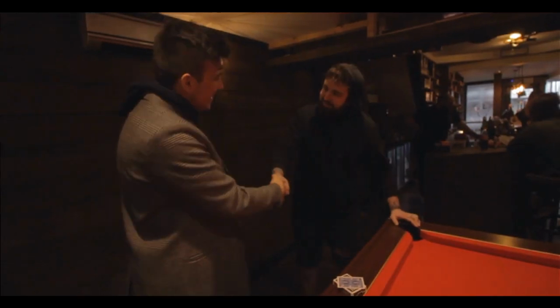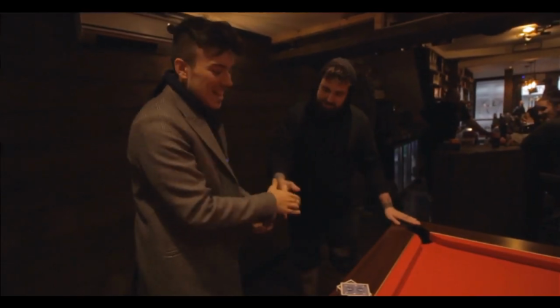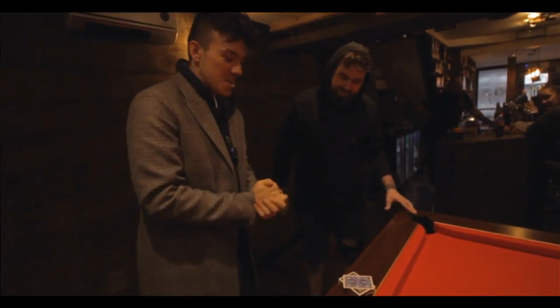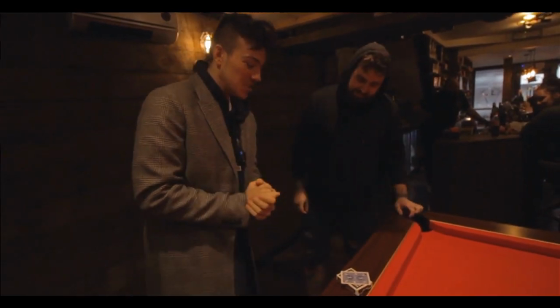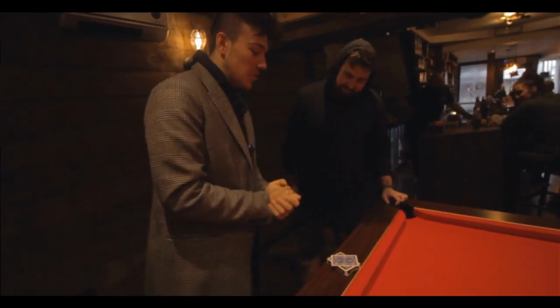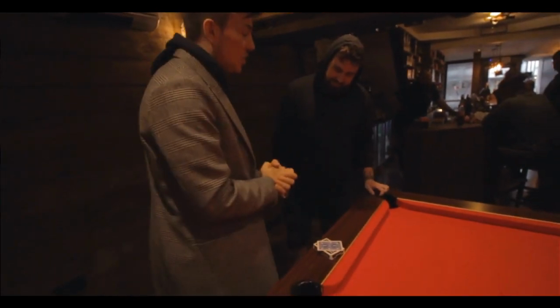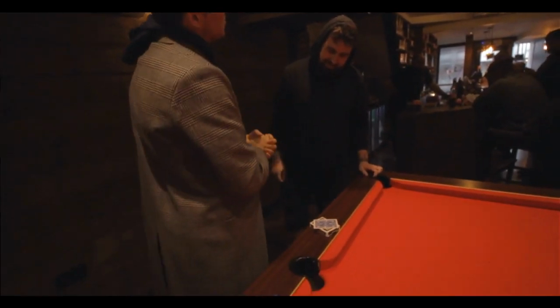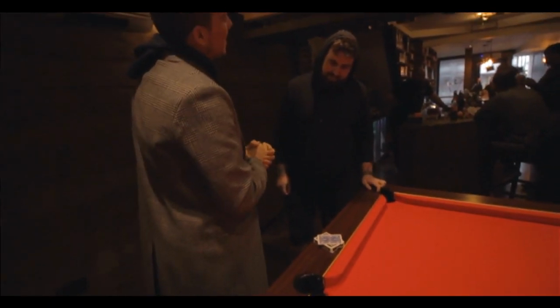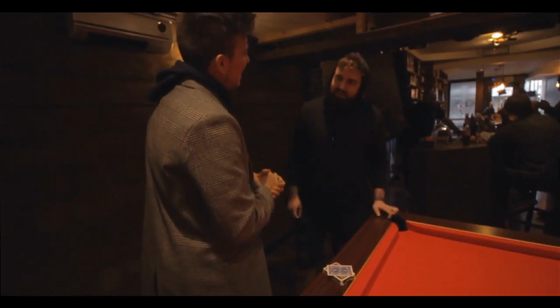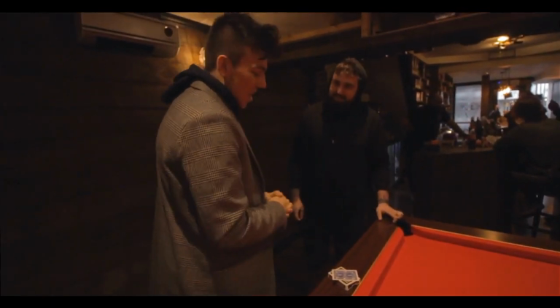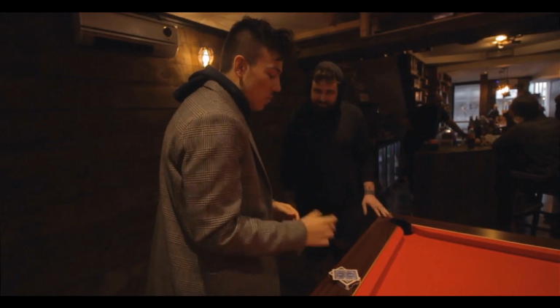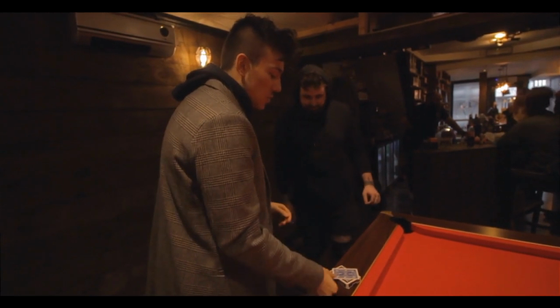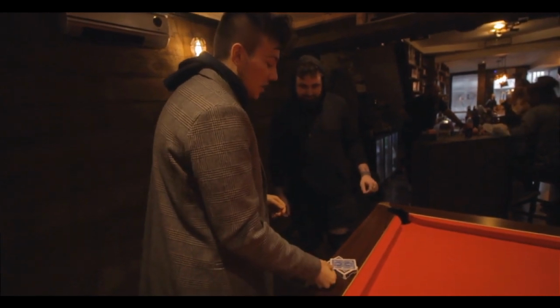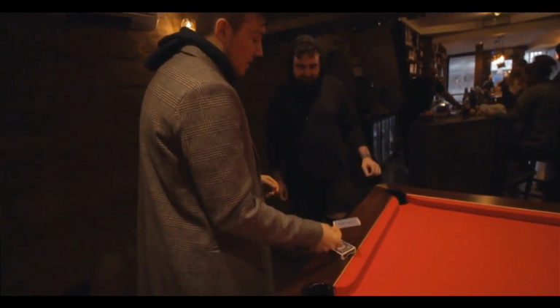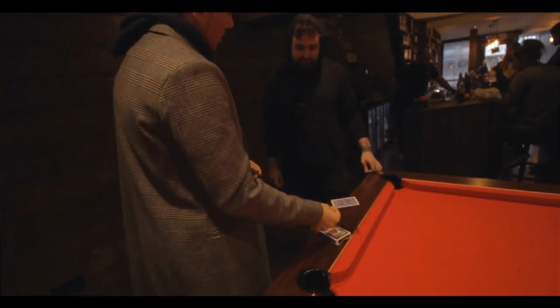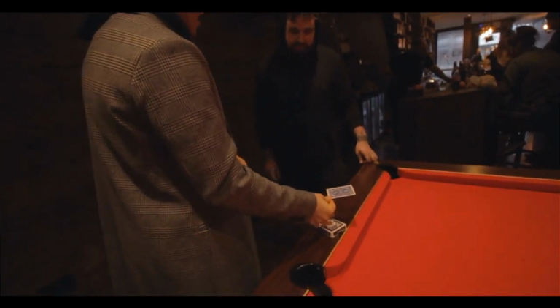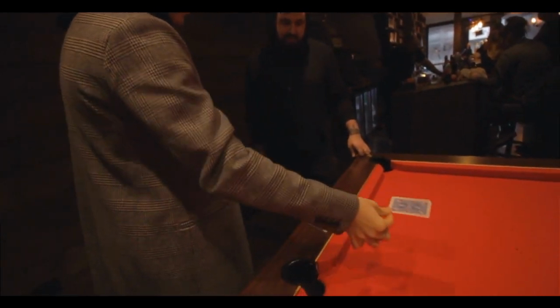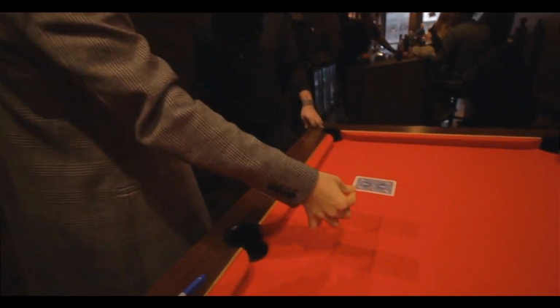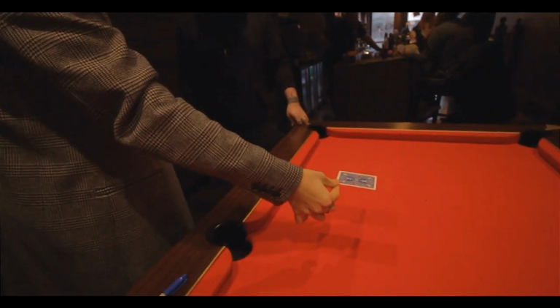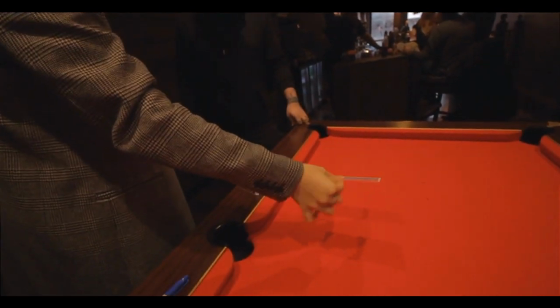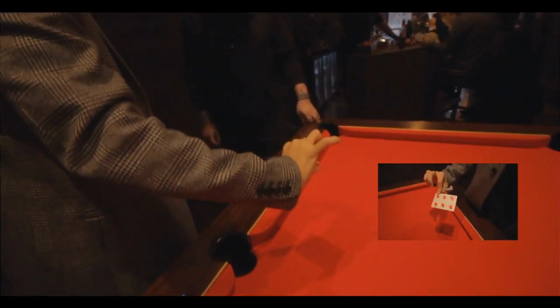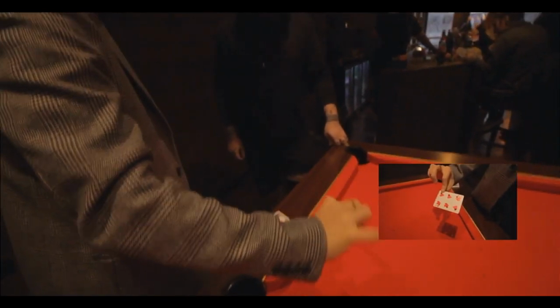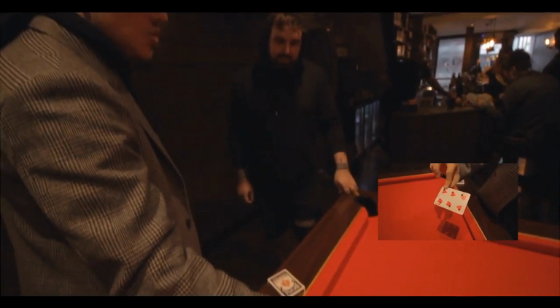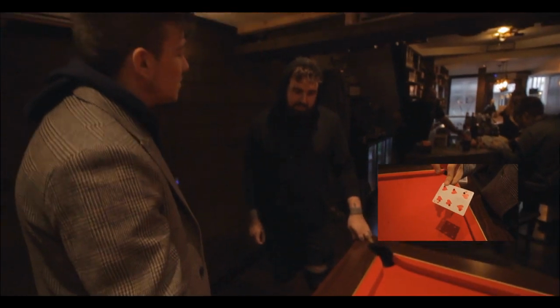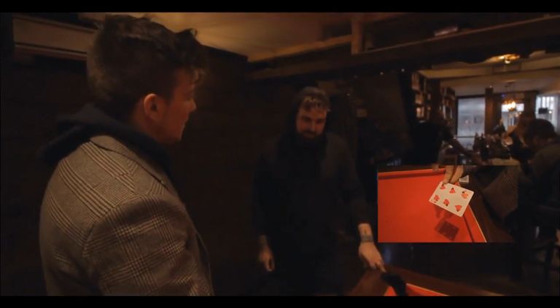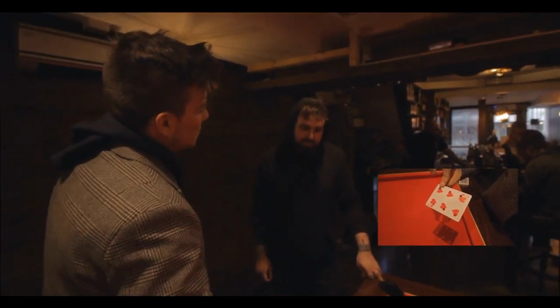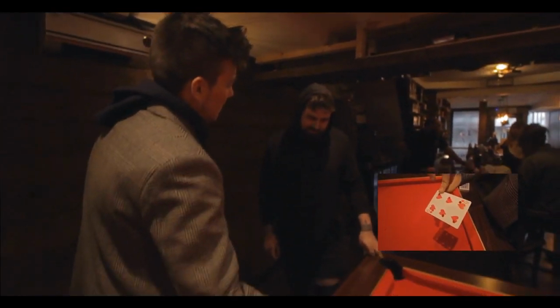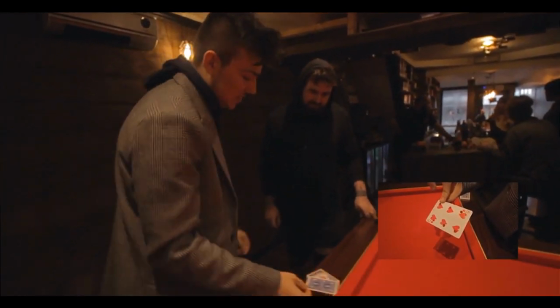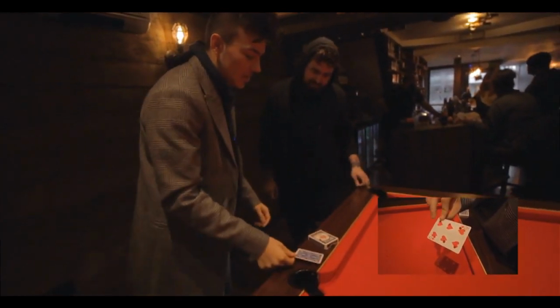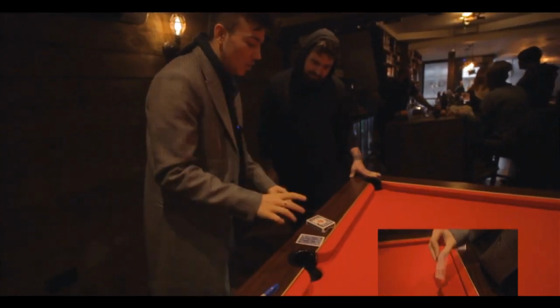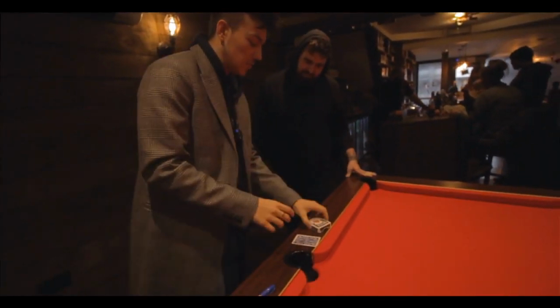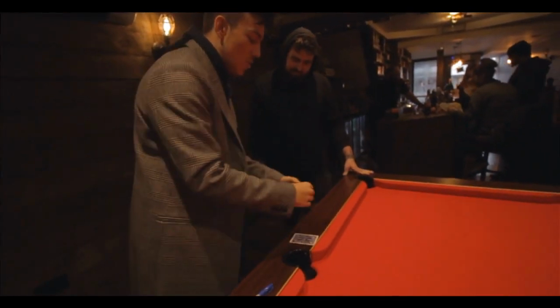I'm going to try and show you a trick. Now I'm not going to do the trick — this card is. Now I've hole punched it, you can see holes going all the way through, so you can easily identify this card. I'll leave that there and we'll come back to it in a moment.